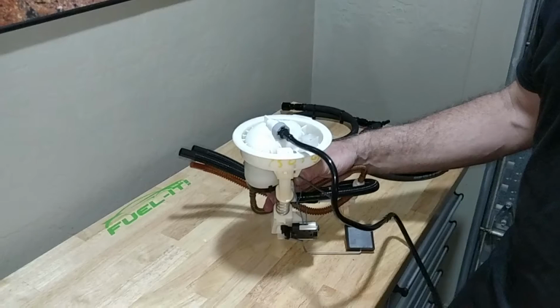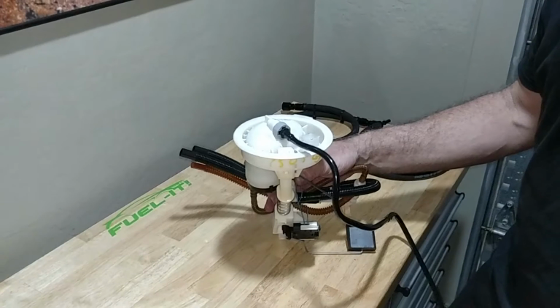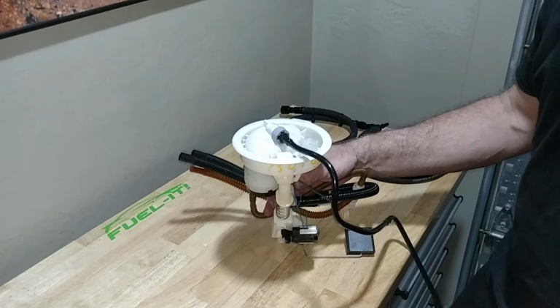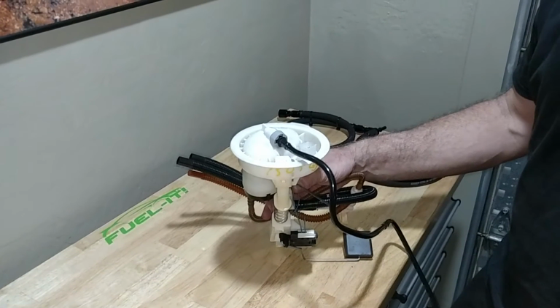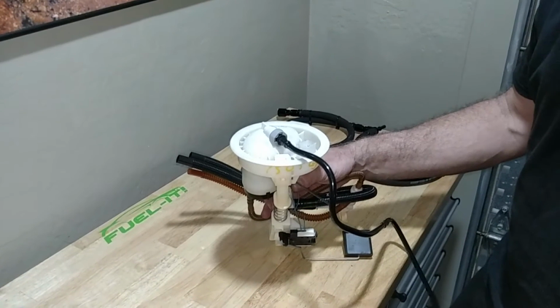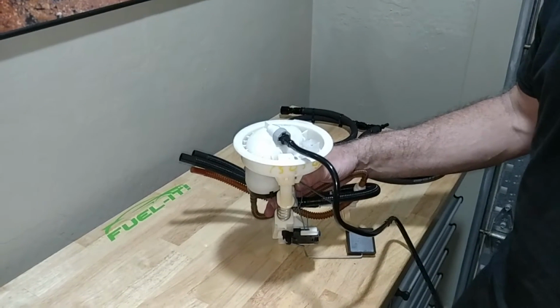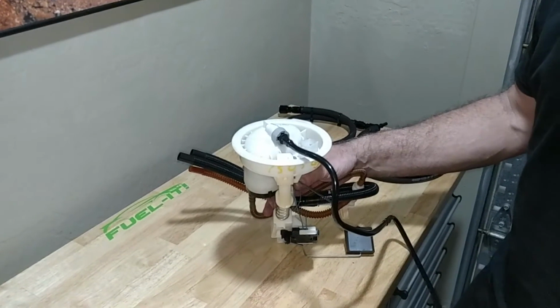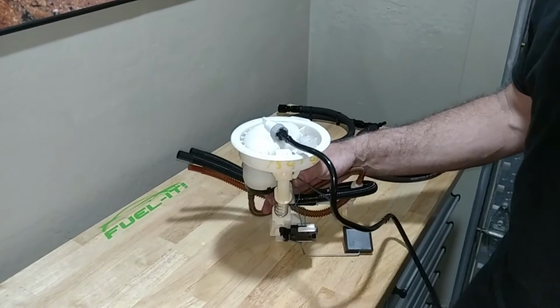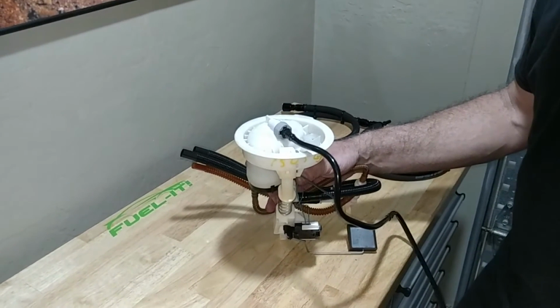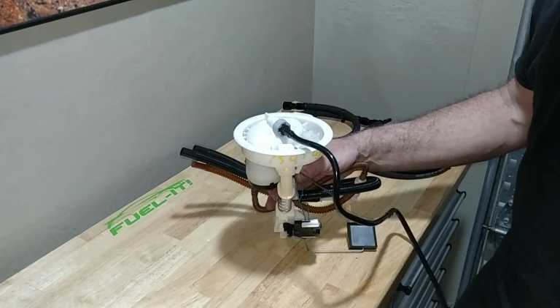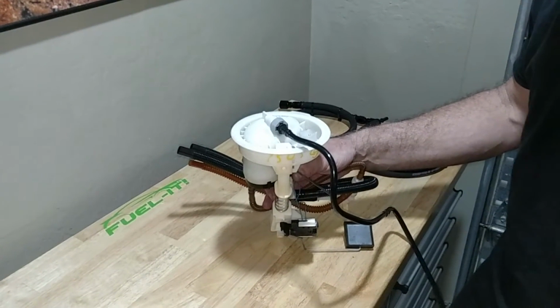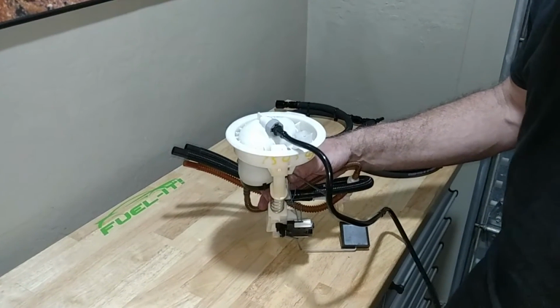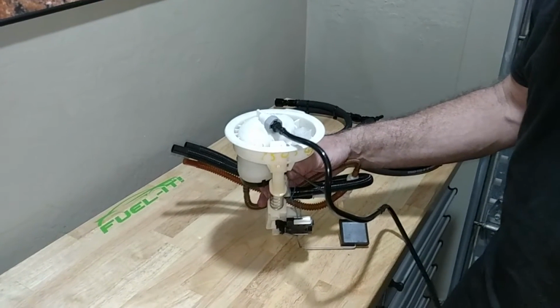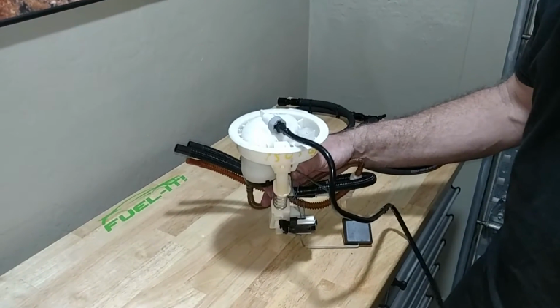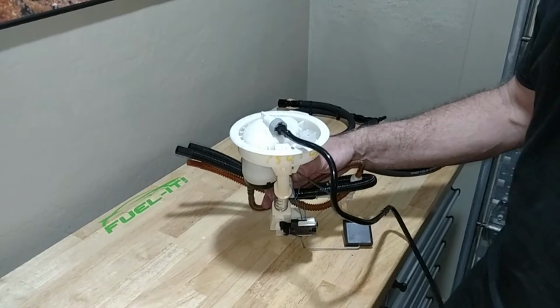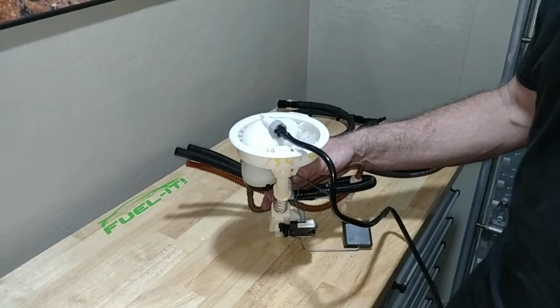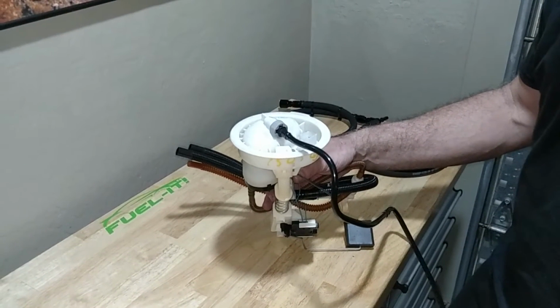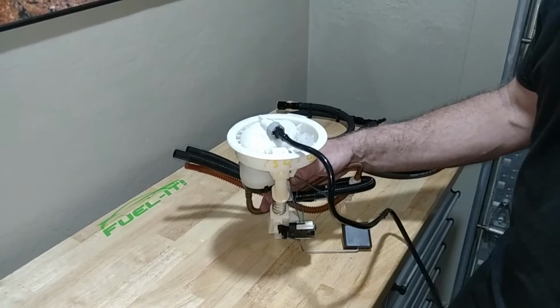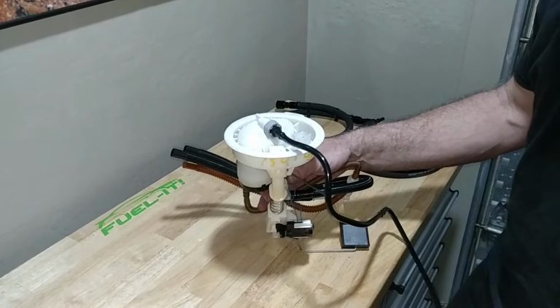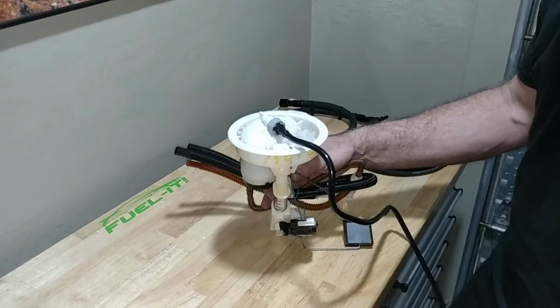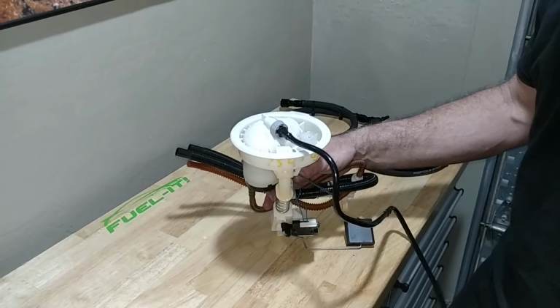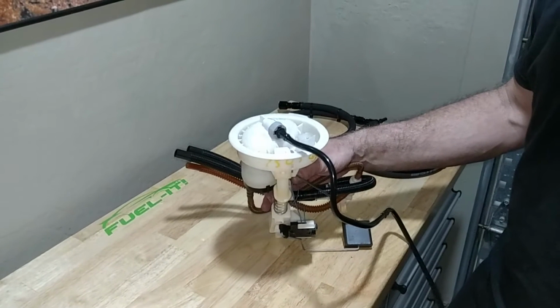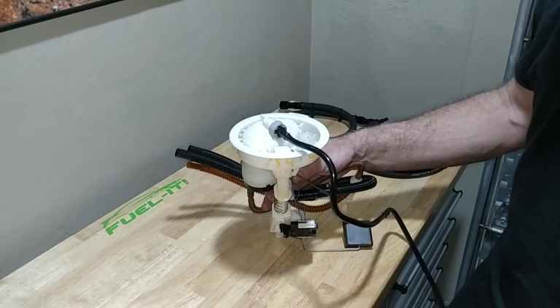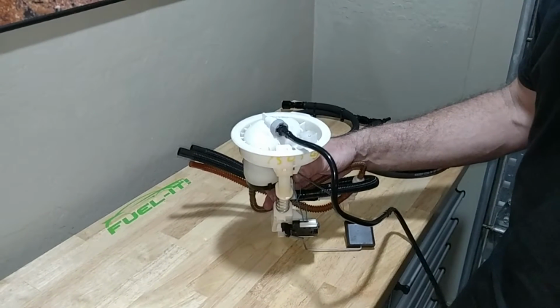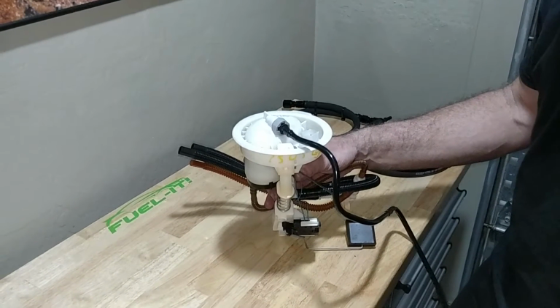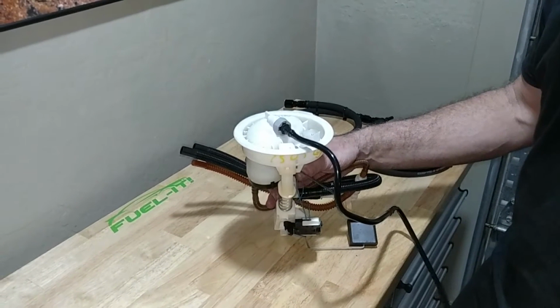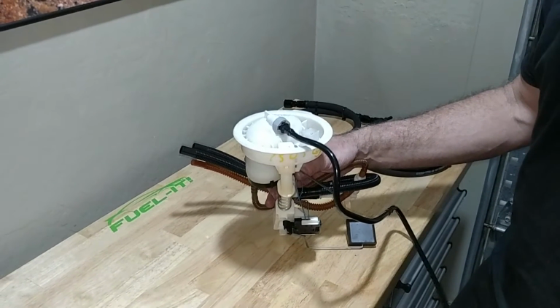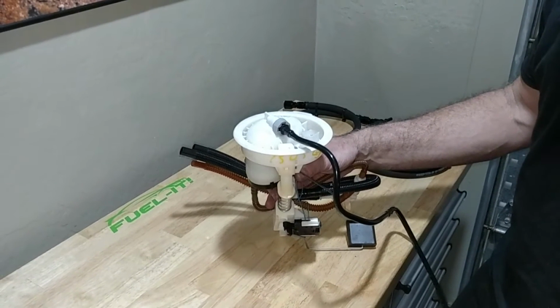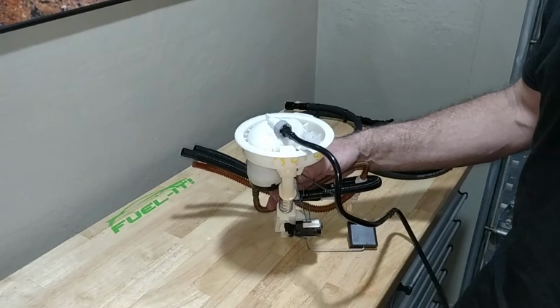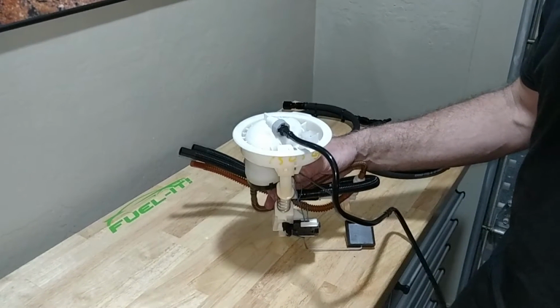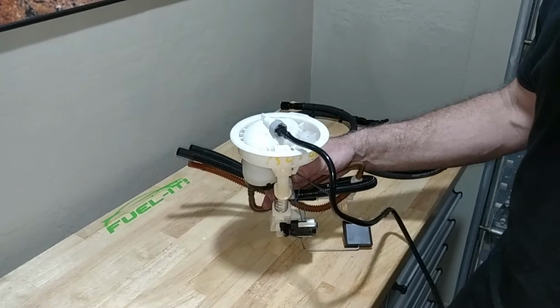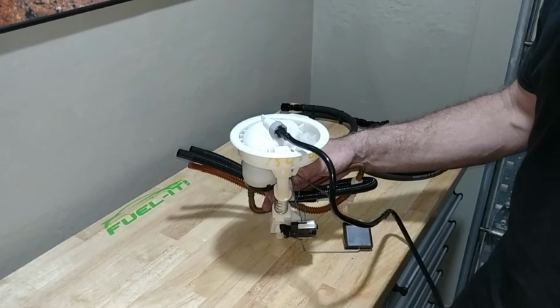This is Steve with FuelIt.com and this is an overview of our new ES1 fuel line kit that has the inline ethanol sensor.